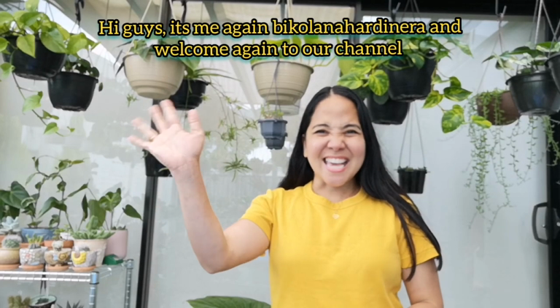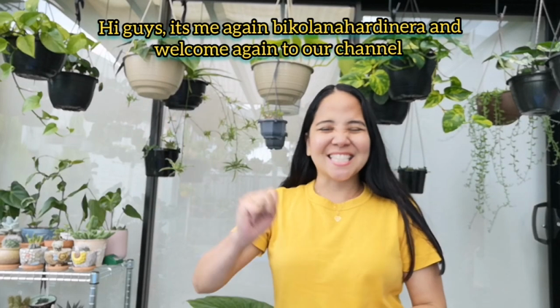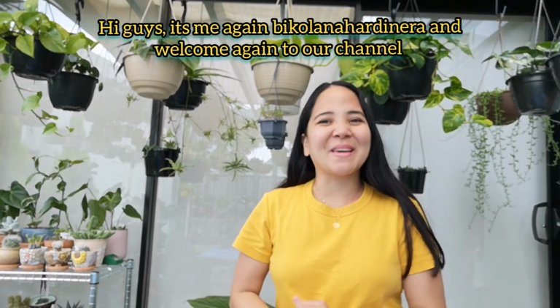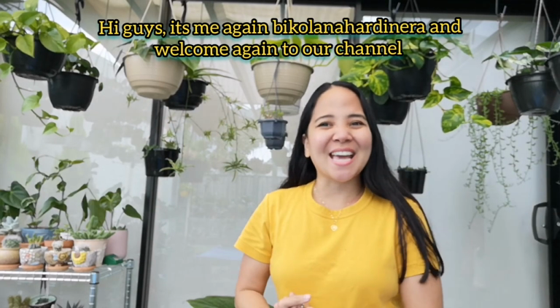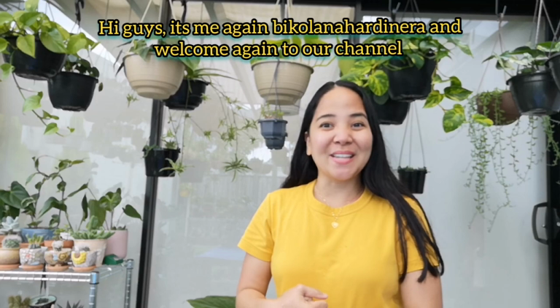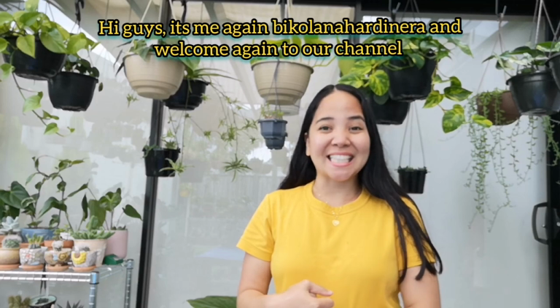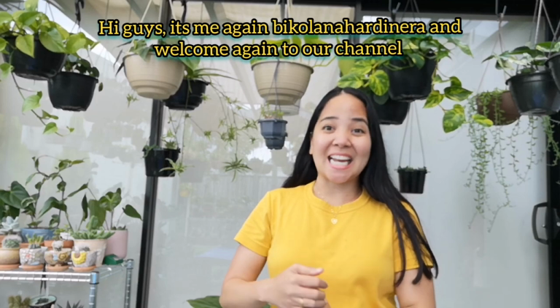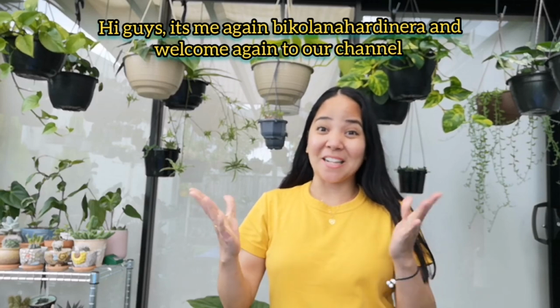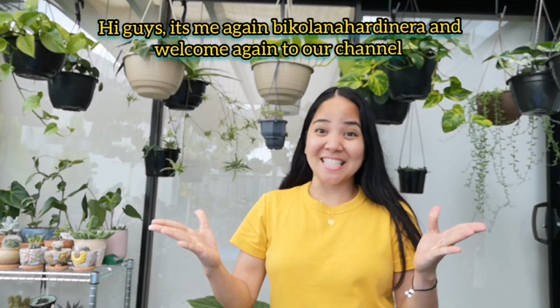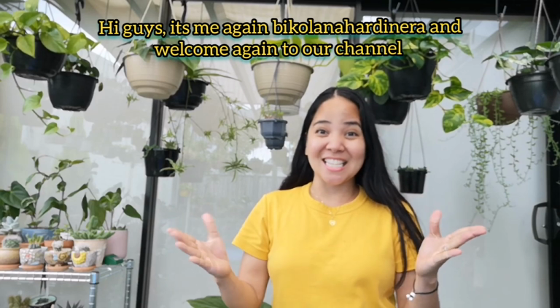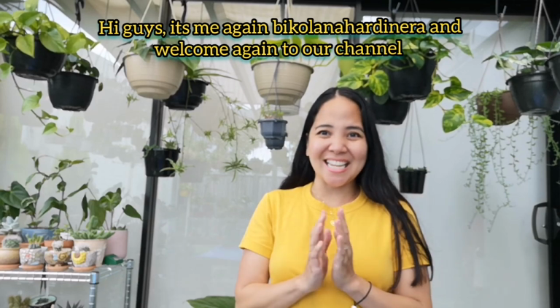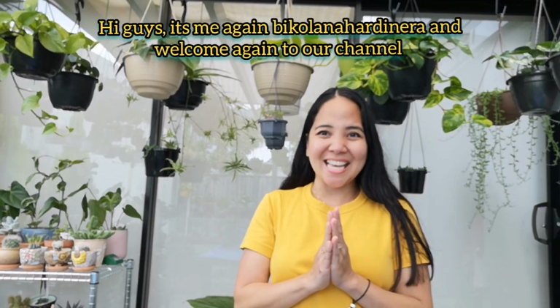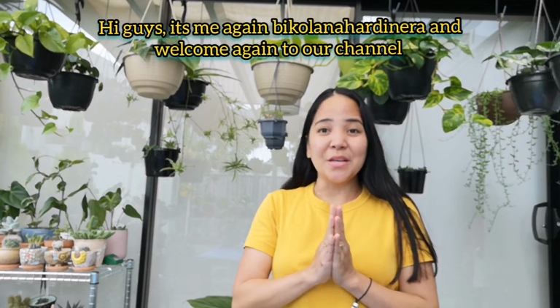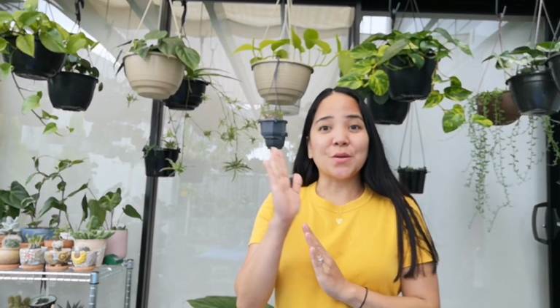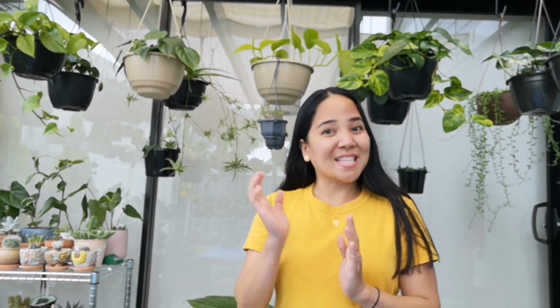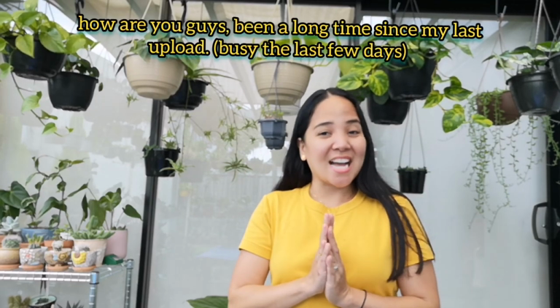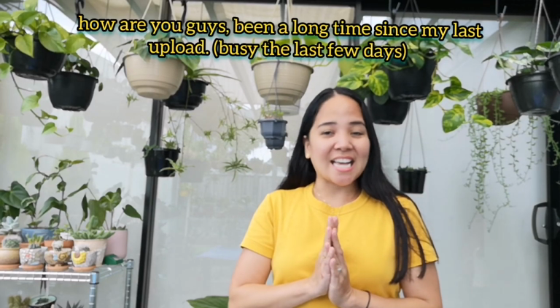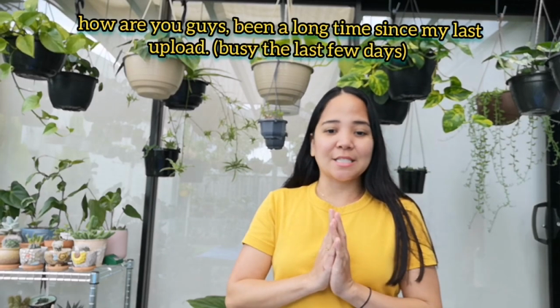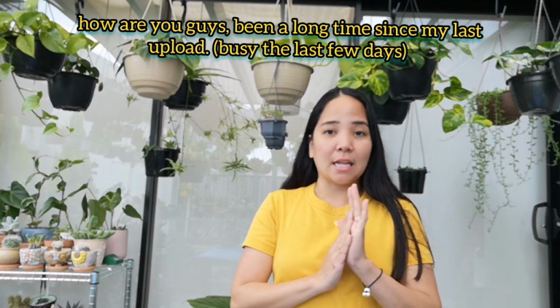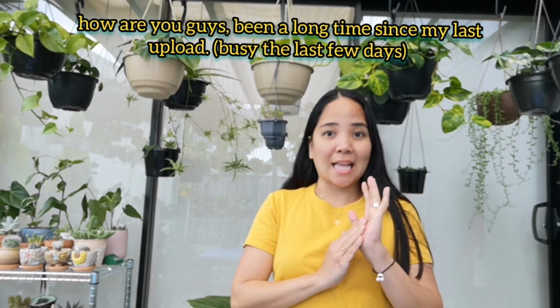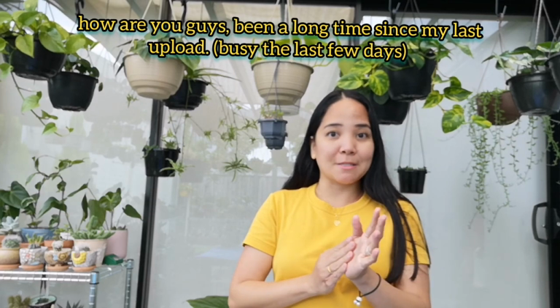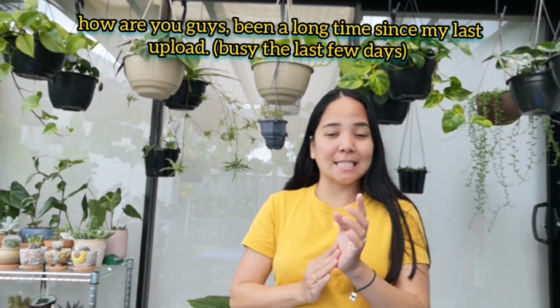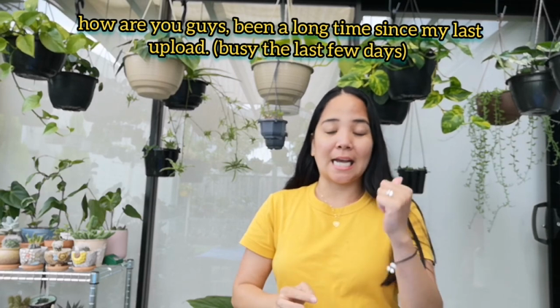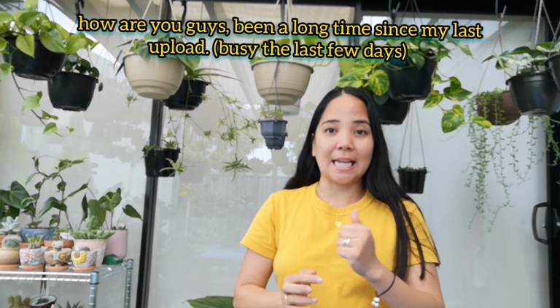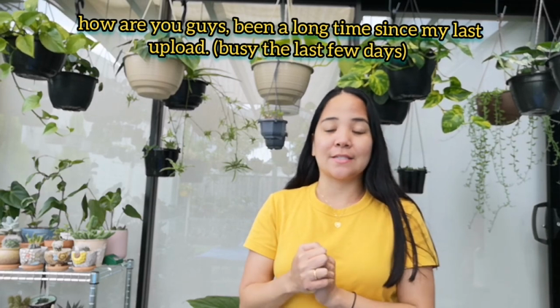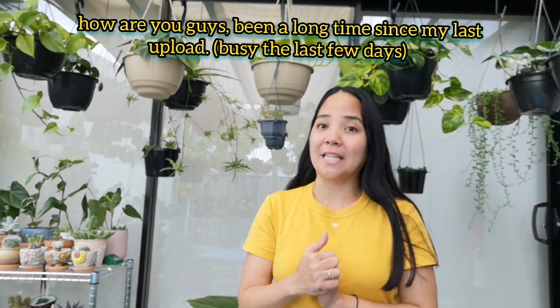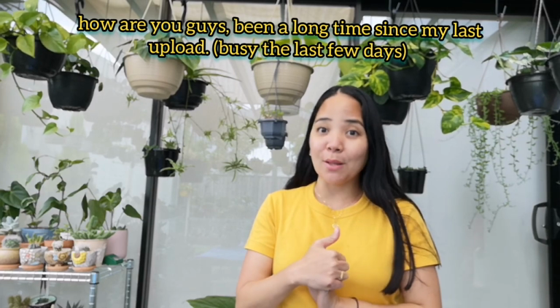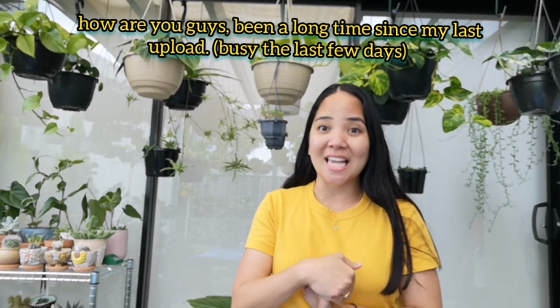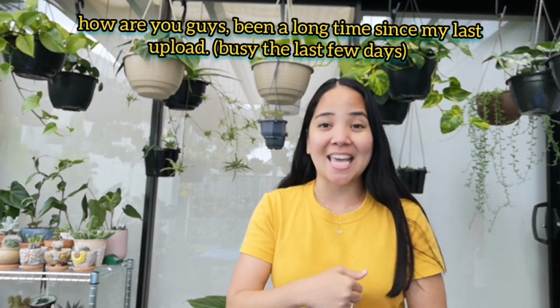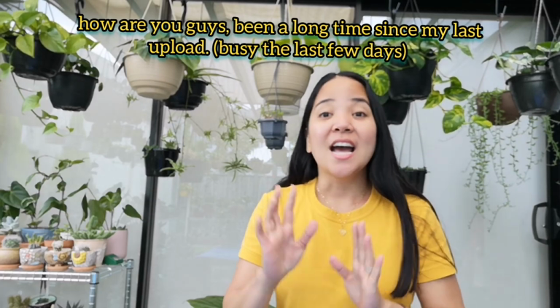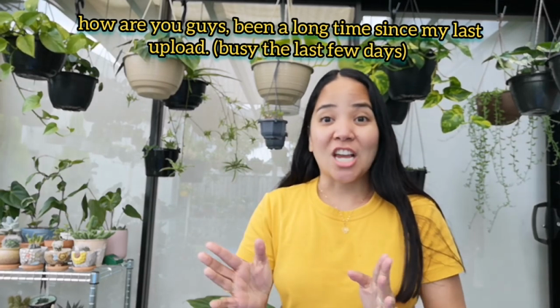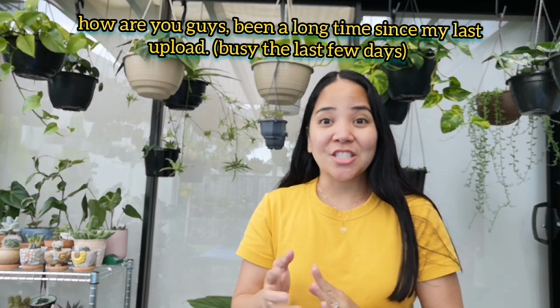Hi guys! It's me again, Bicolana Hardinera, and welcome ulit sa ating channel! Kumusta kayo guys? It's been a long time since ng last ko na-upload sa aking channel.